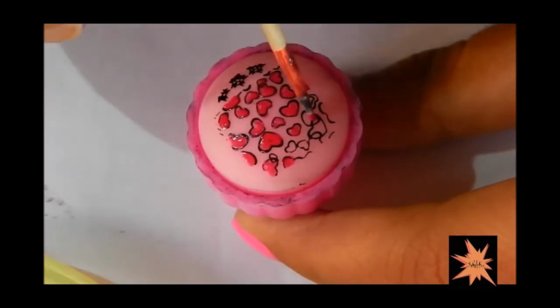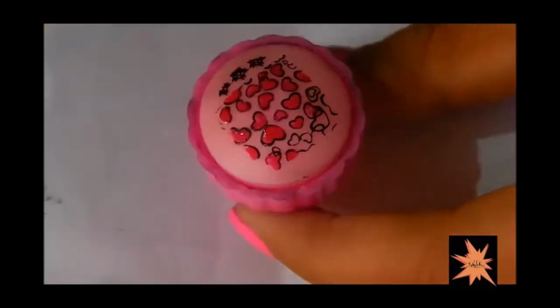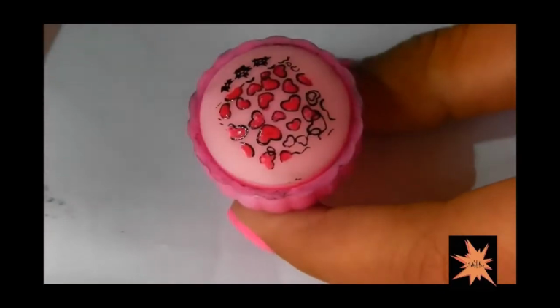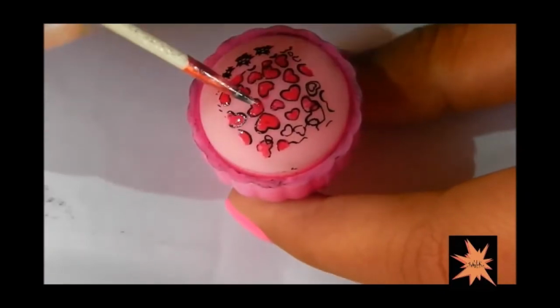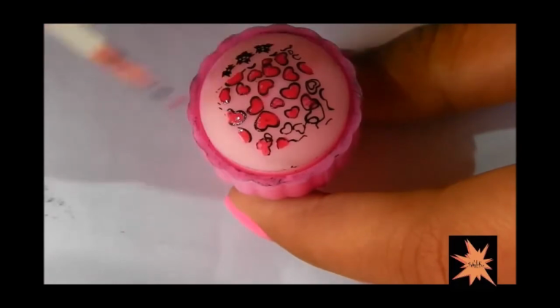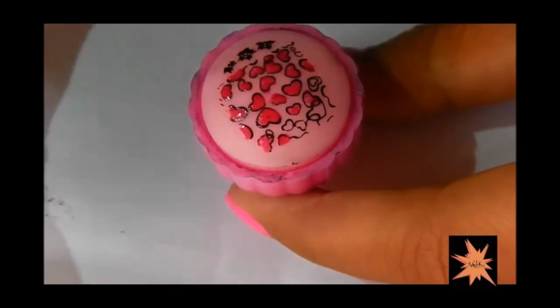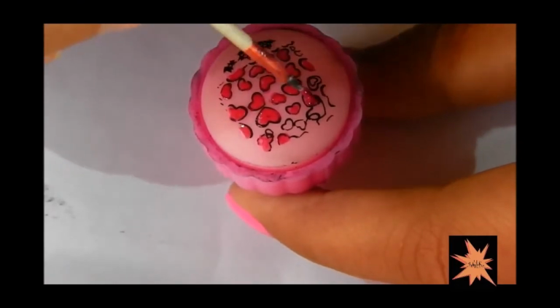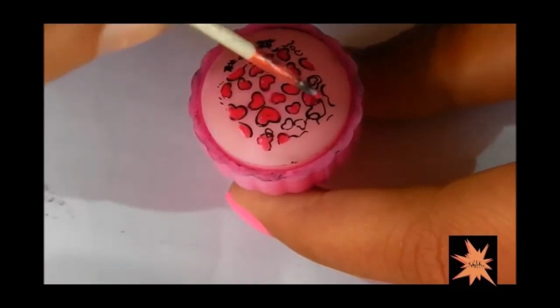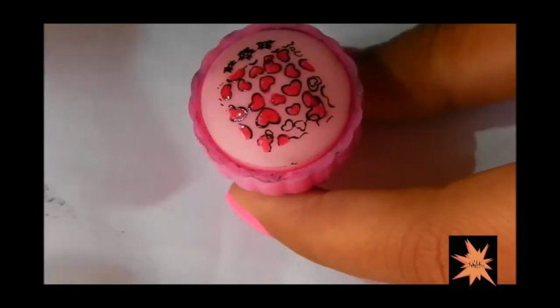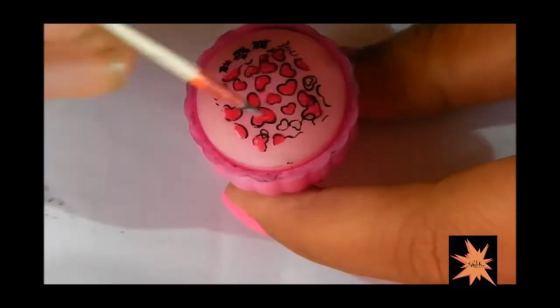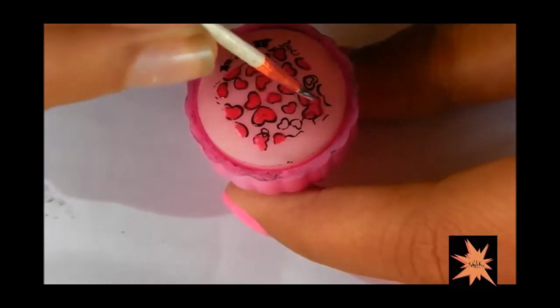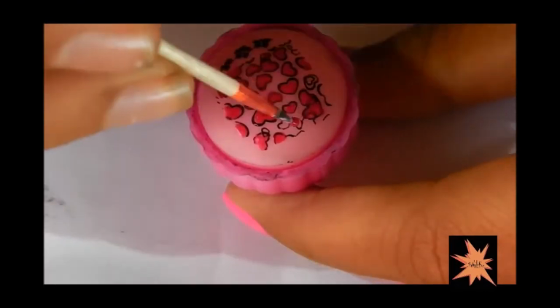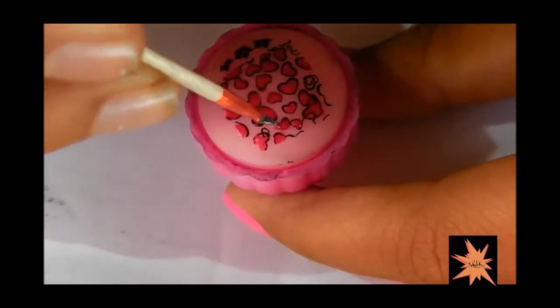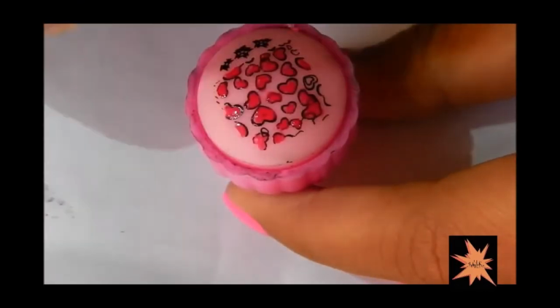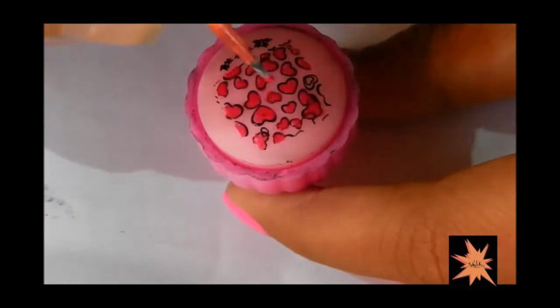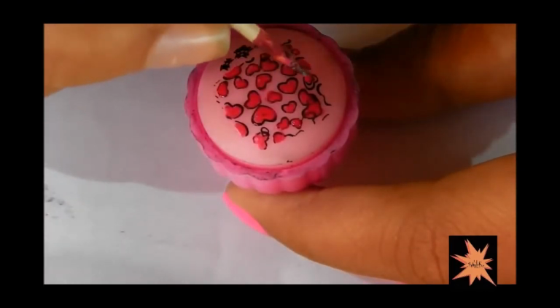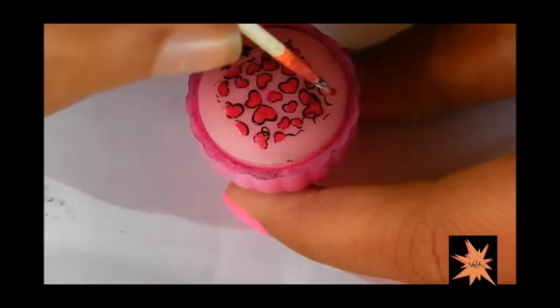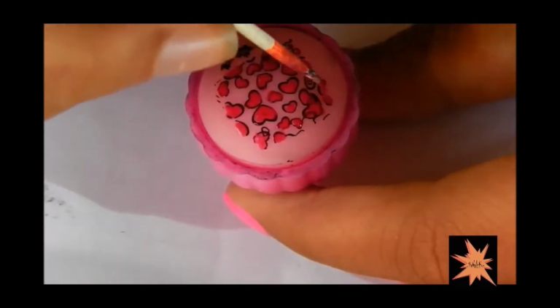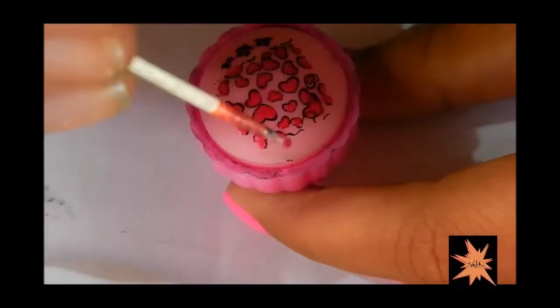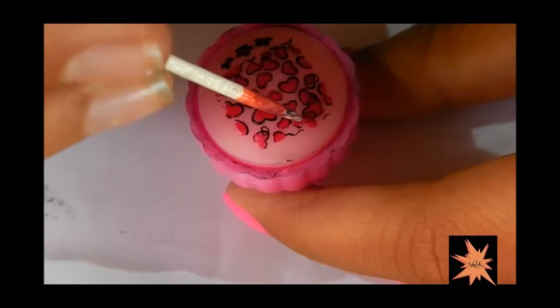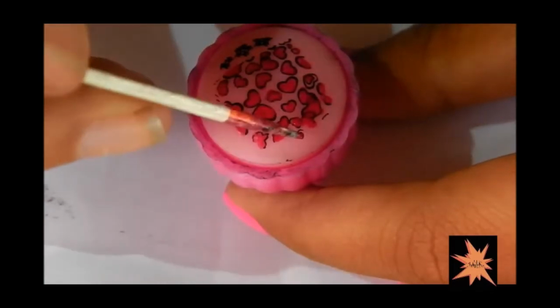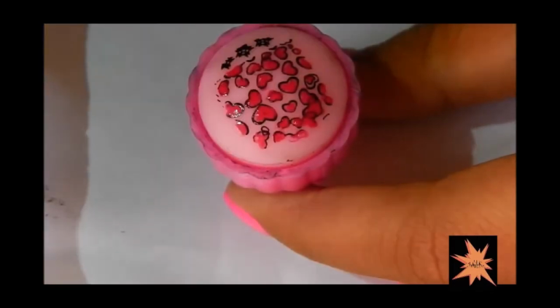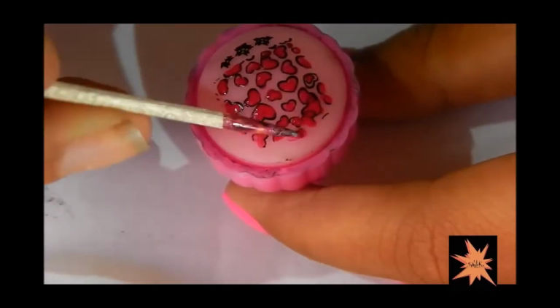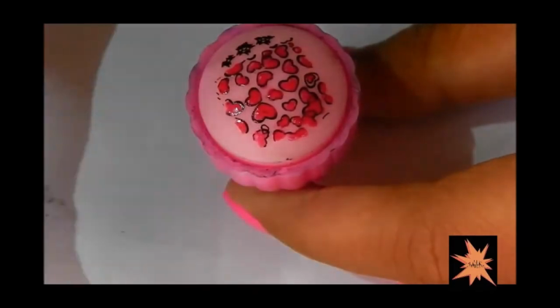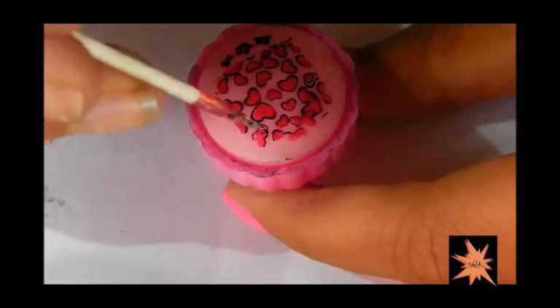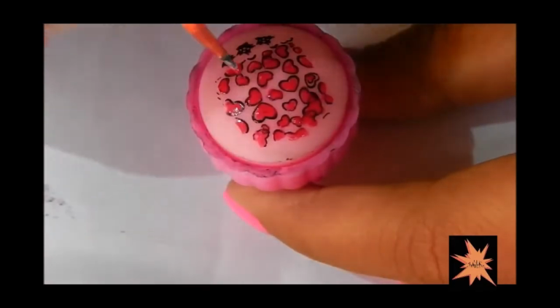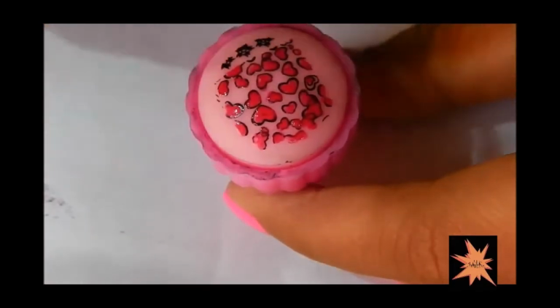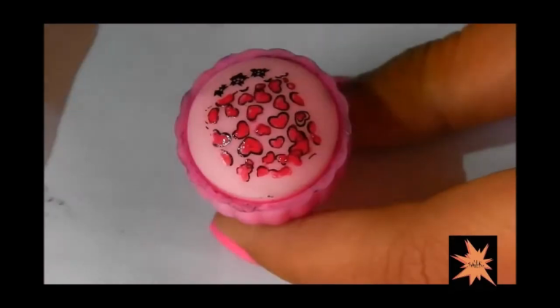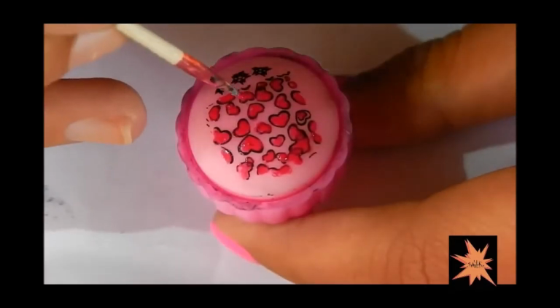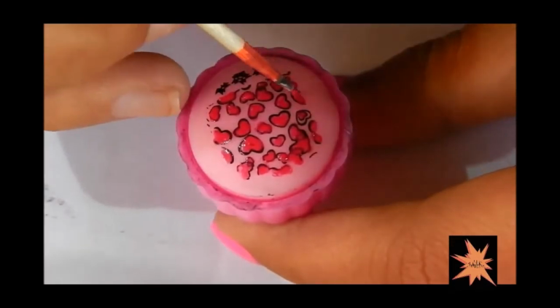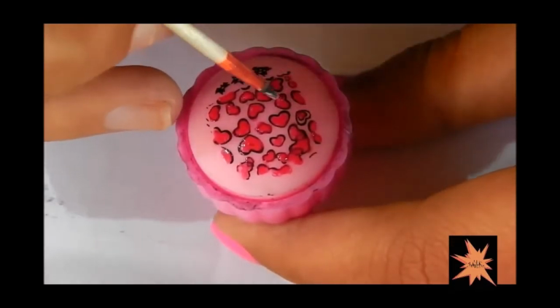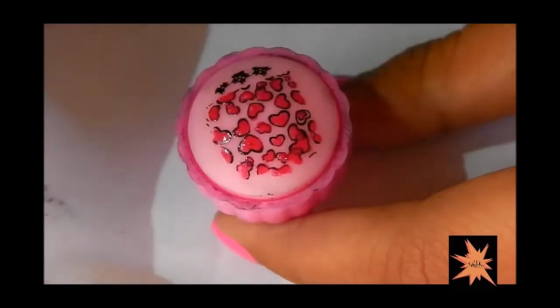Once you have filled in all the colors, you are just going to apply top coat and let it sit for maybe half an hour or 20 minutes, depending on how fast your top coat dries.